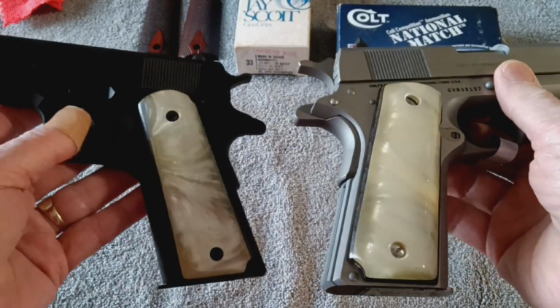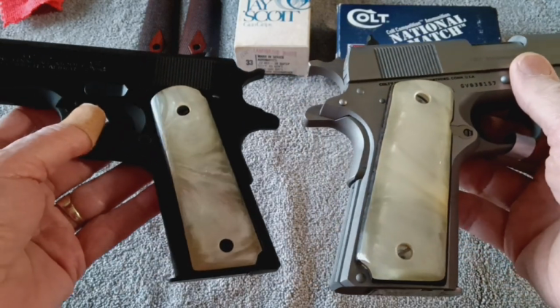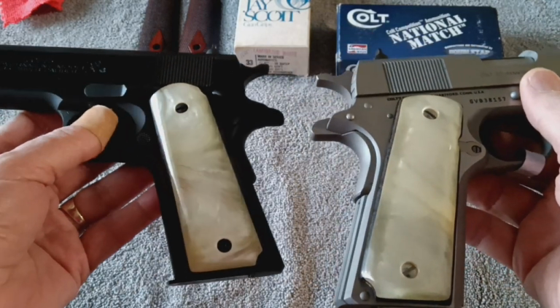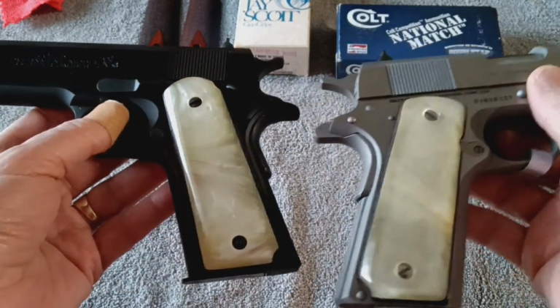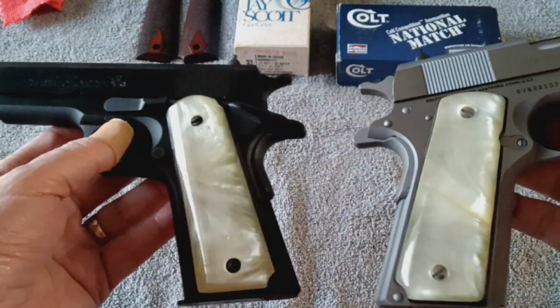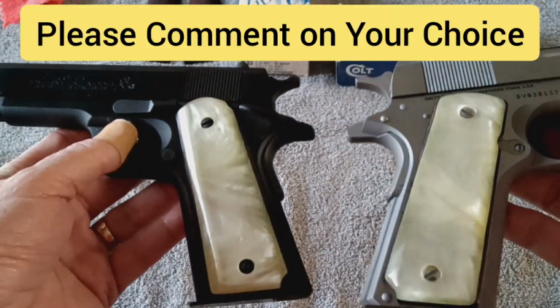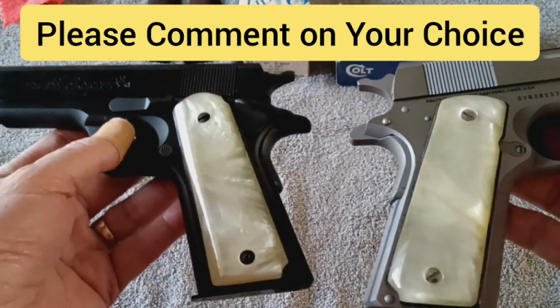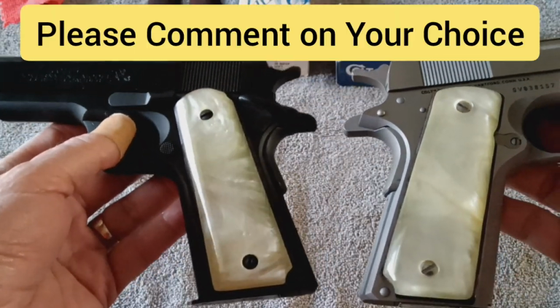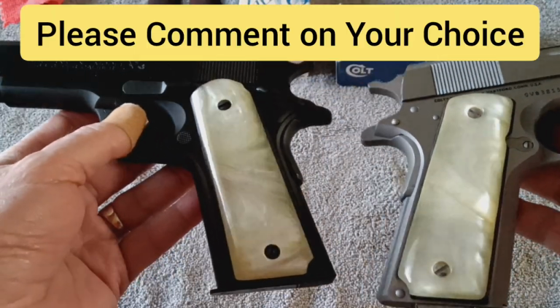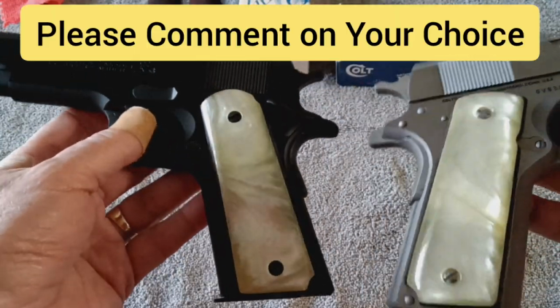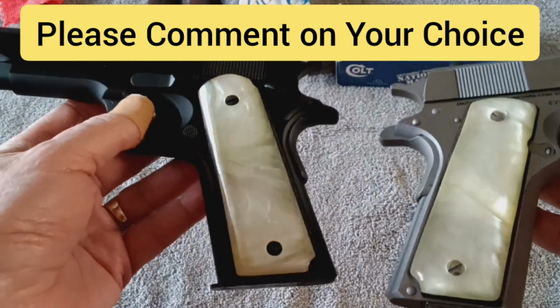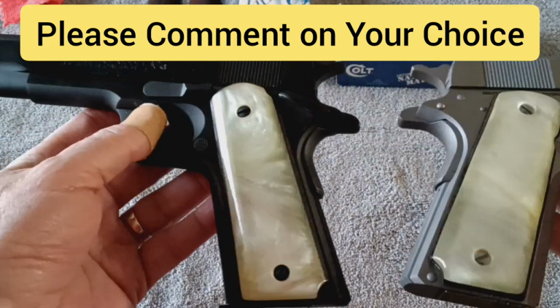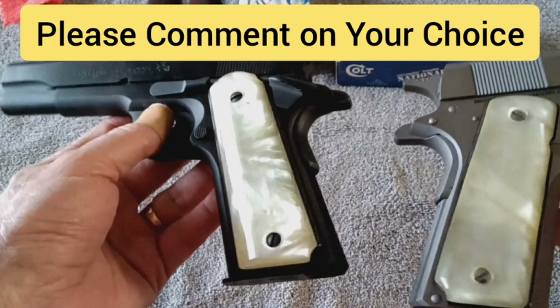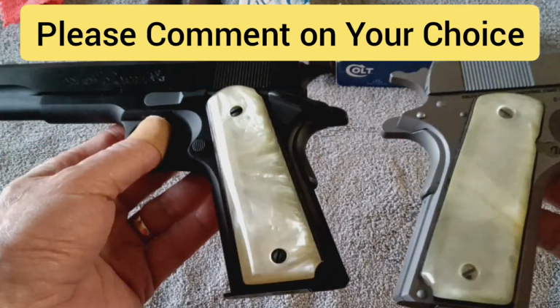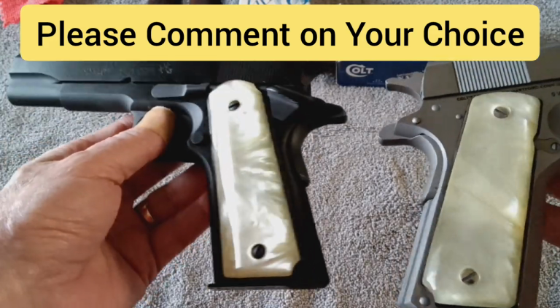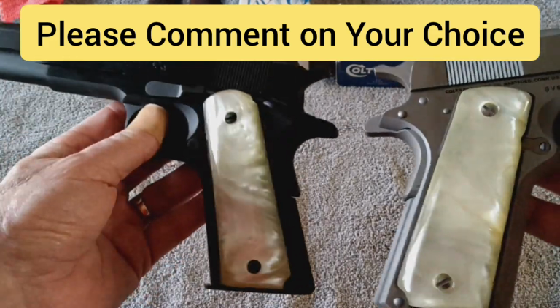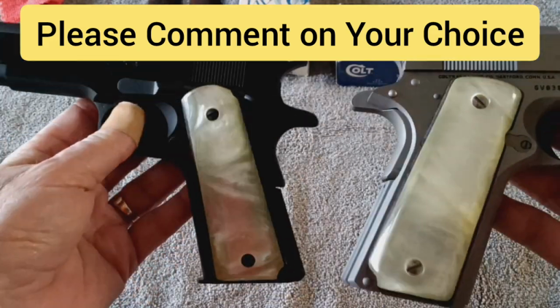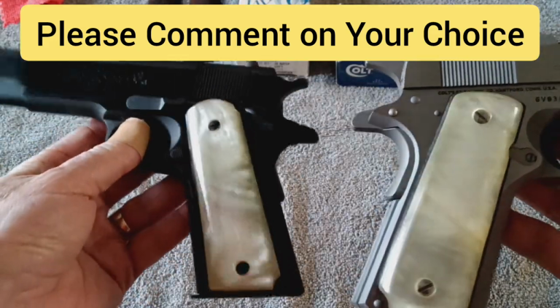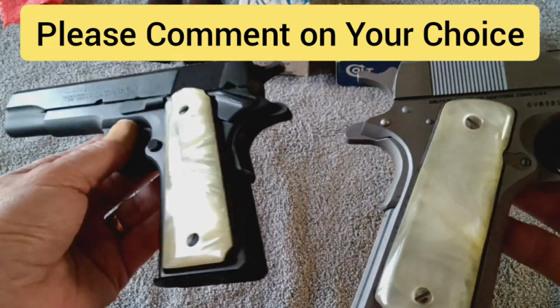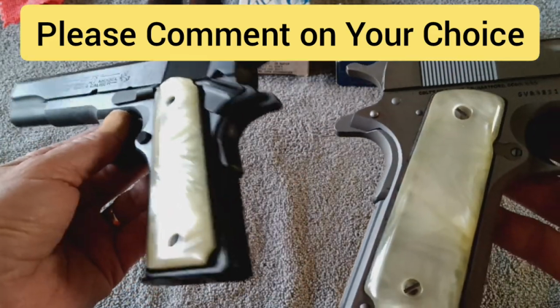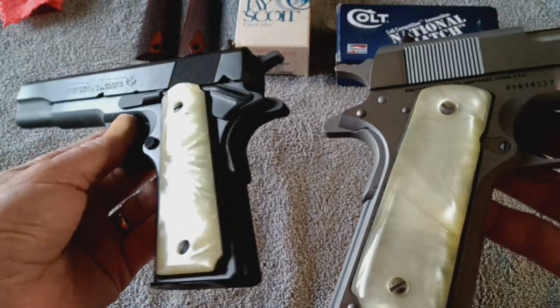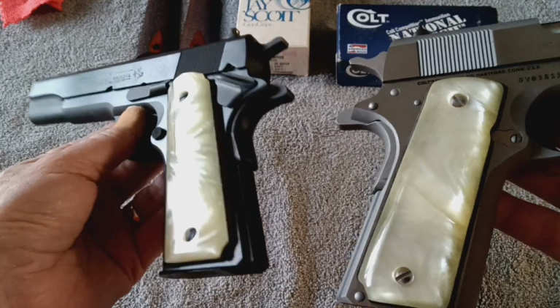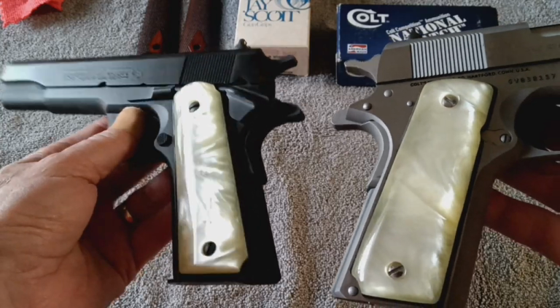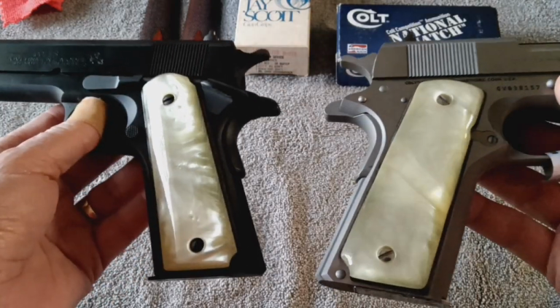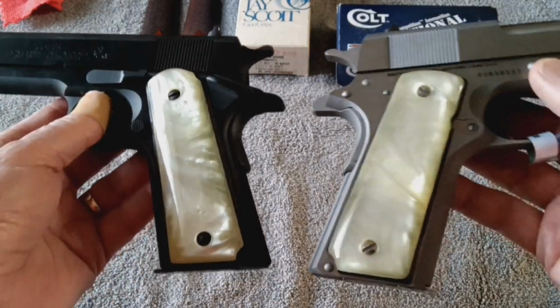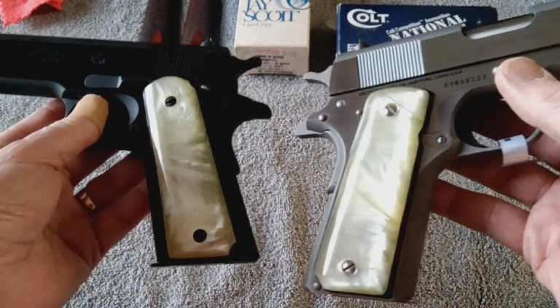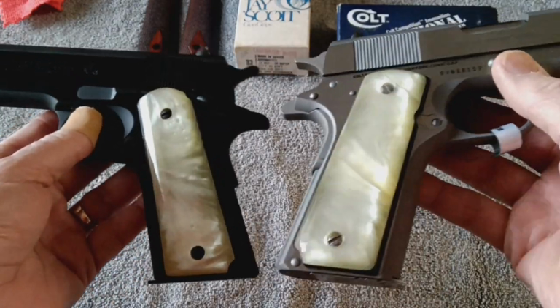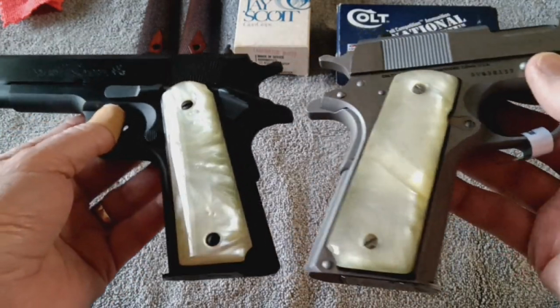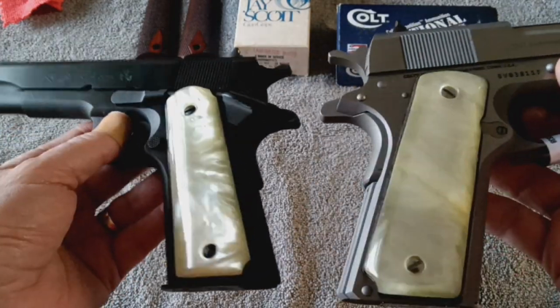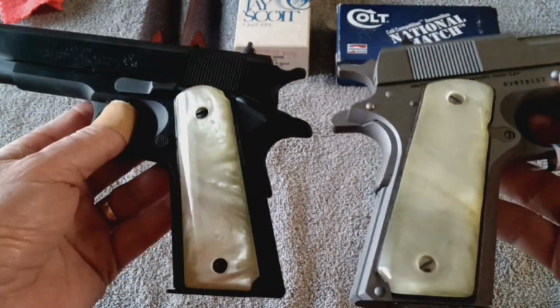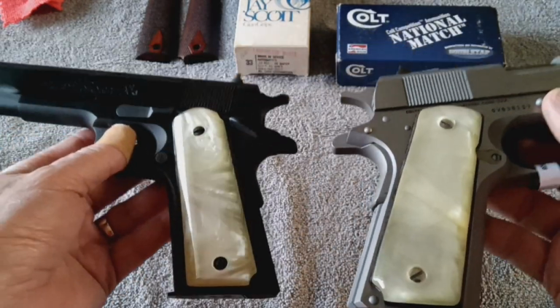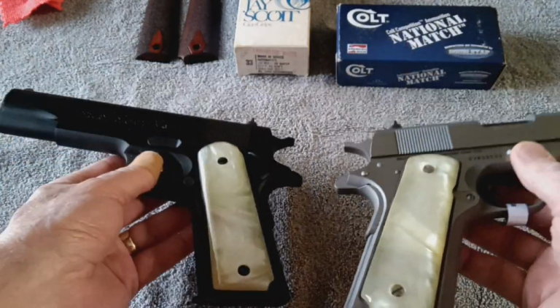So just a one-word comment, or you can add more — your feelings of why — but let me know whether you like them better on the blued gun or the stainless gun. I just really like the grips.